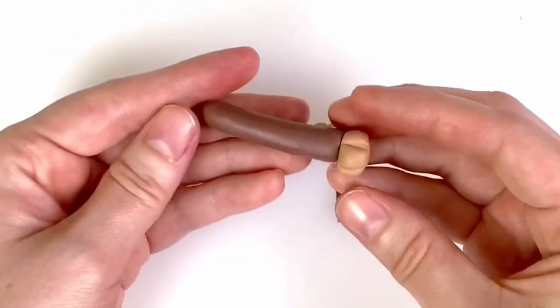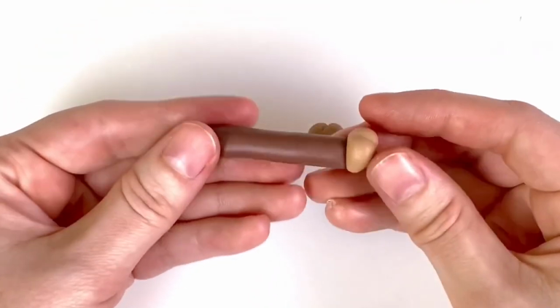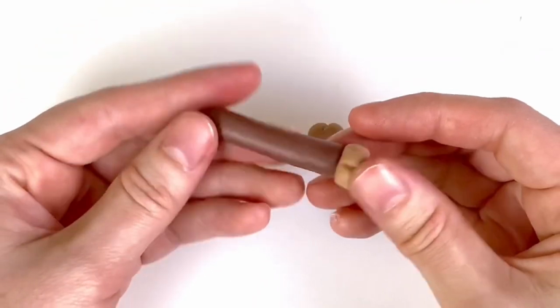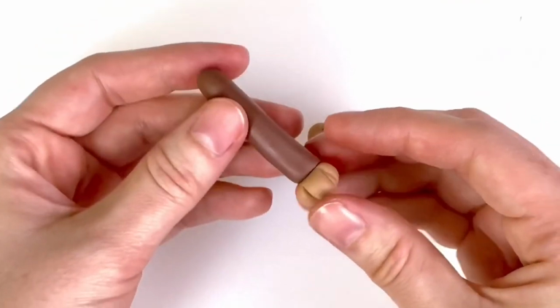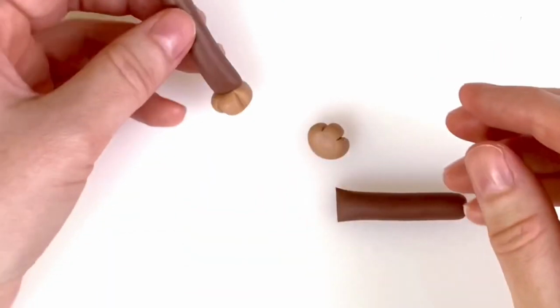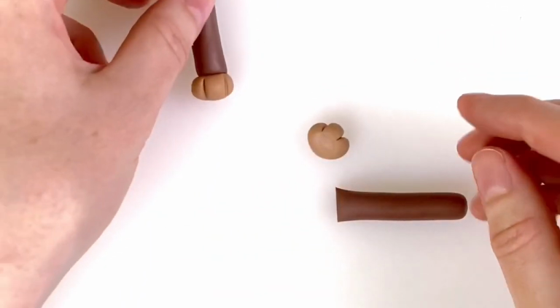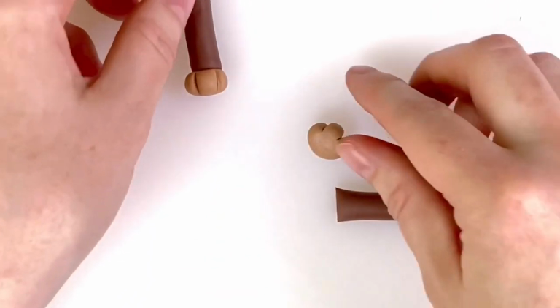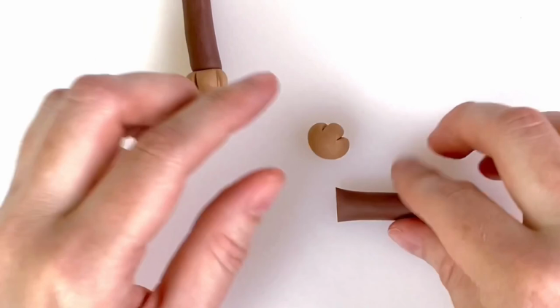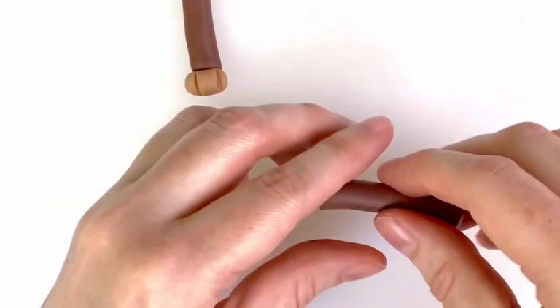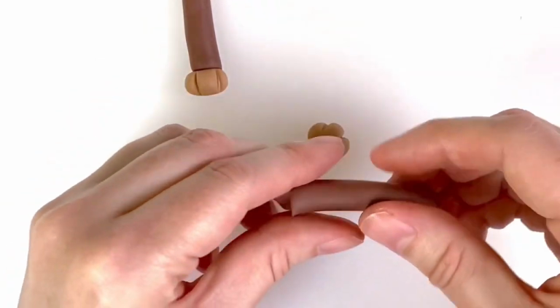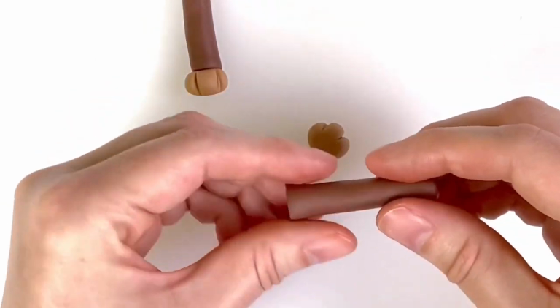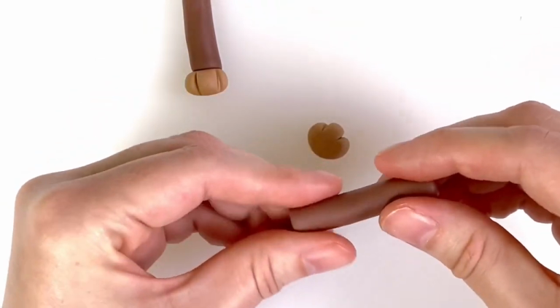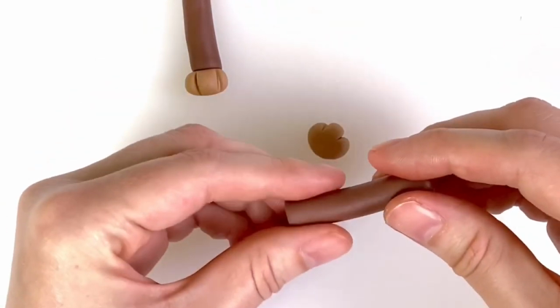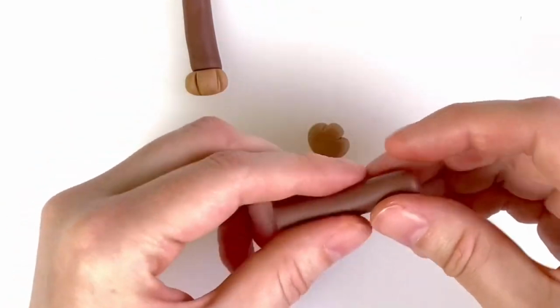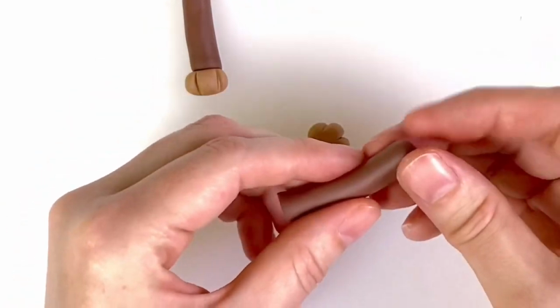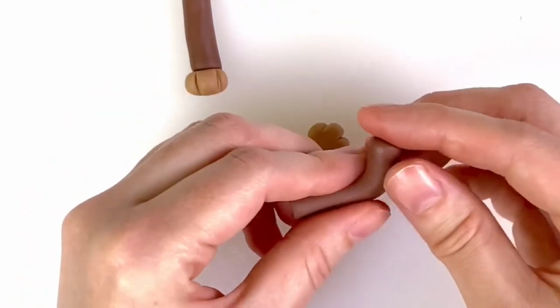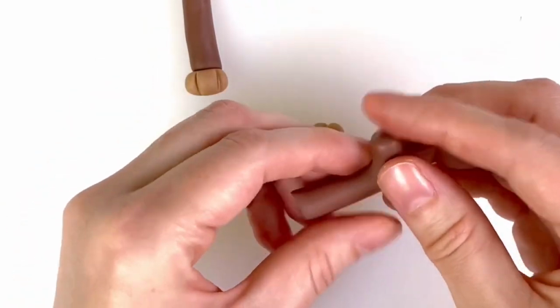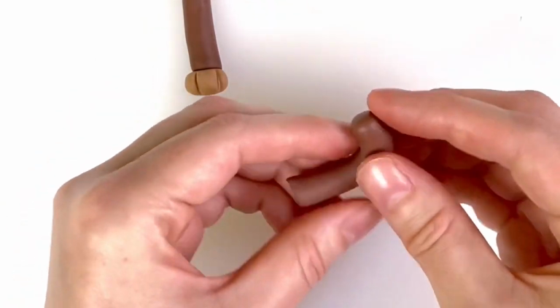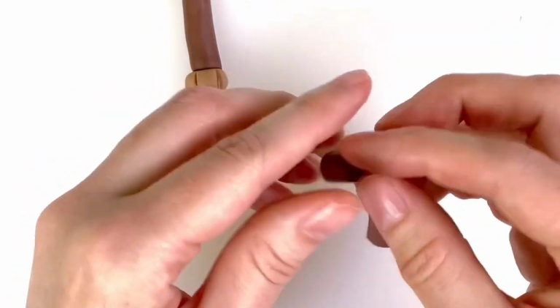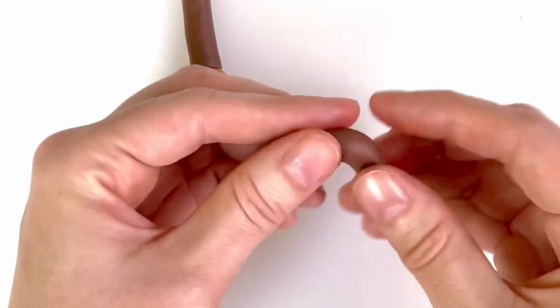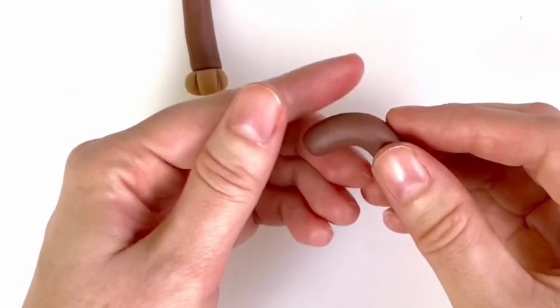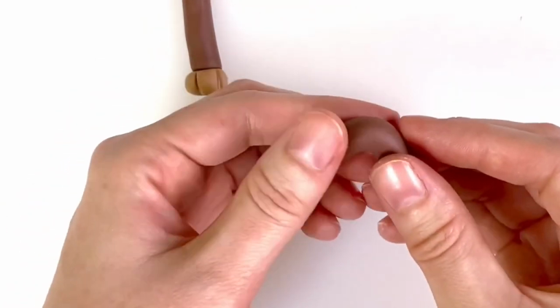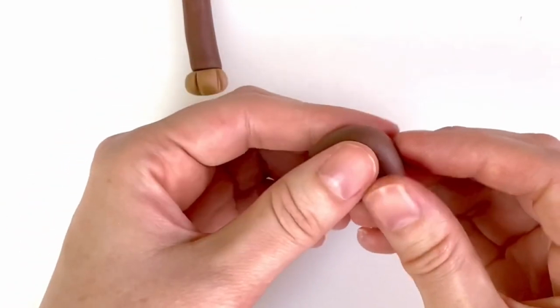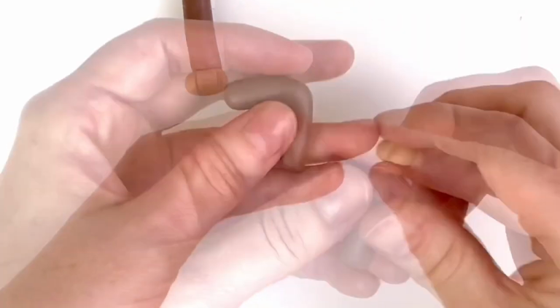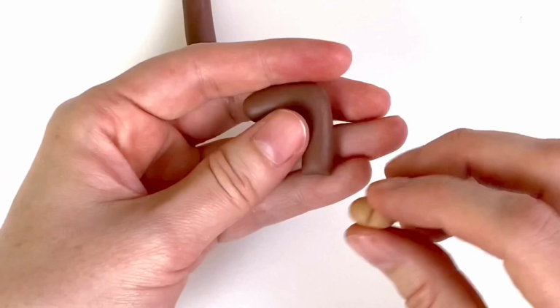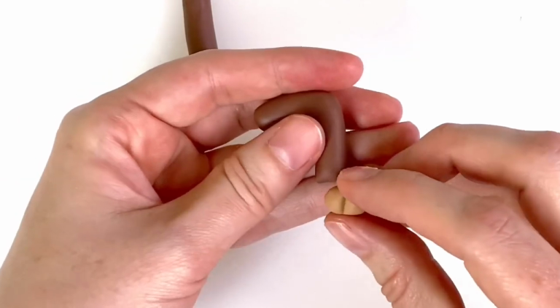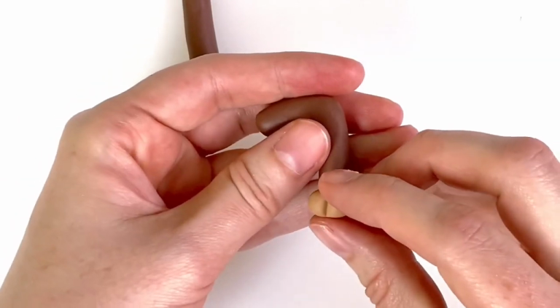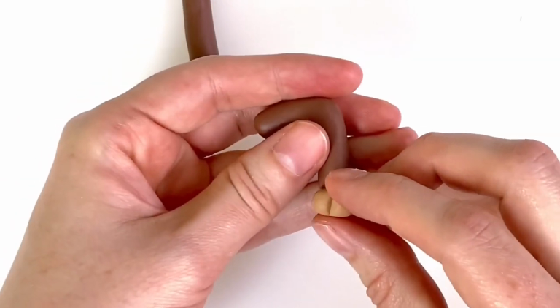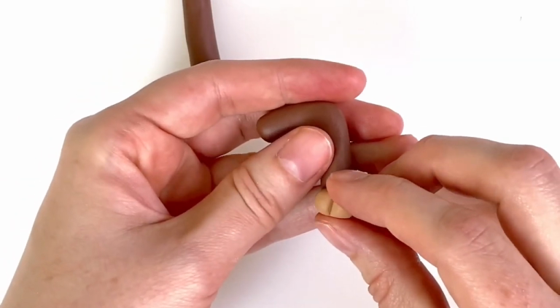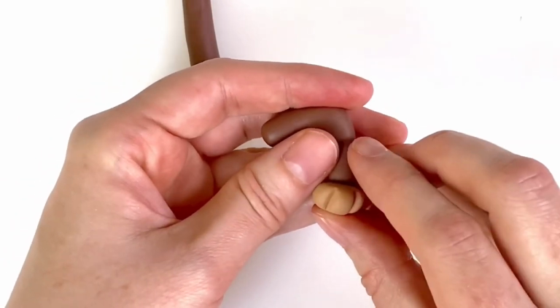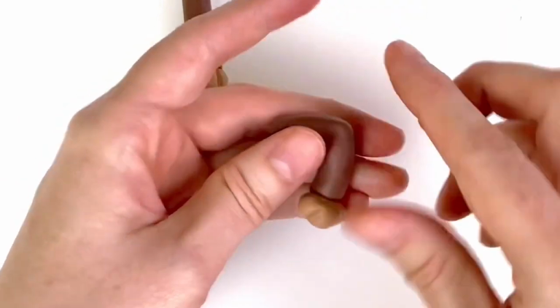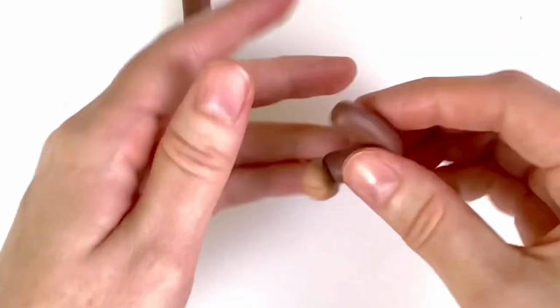The arms are pretty much the same as the legs. Use 8 grams of modelling paste rolled into an 8cm long sausage. This time, leave one arm straight and bend the other one at the elbow.